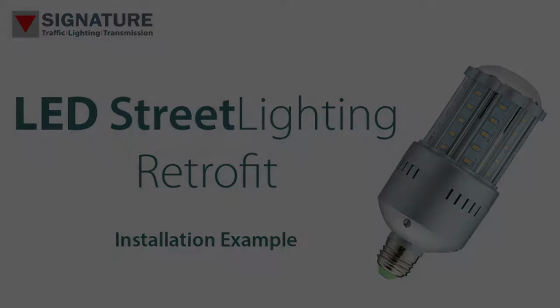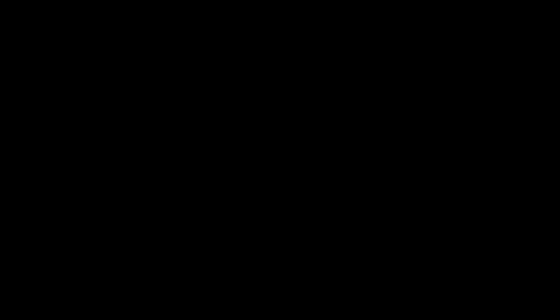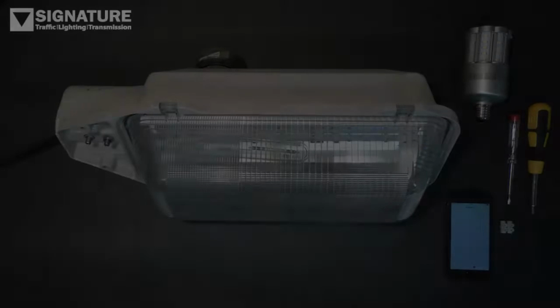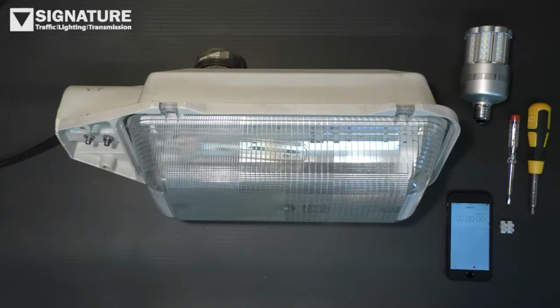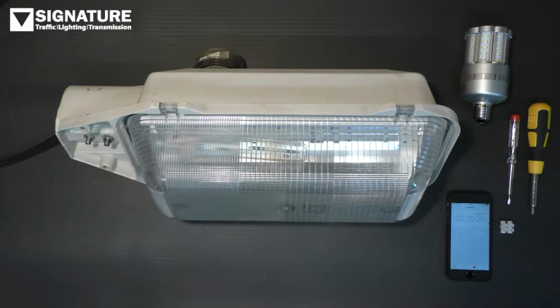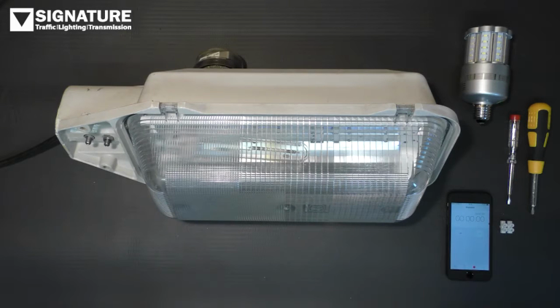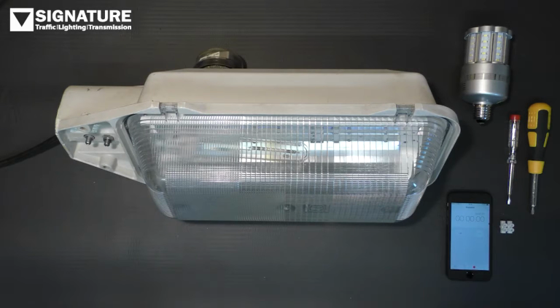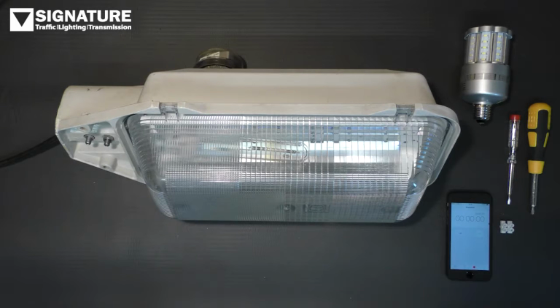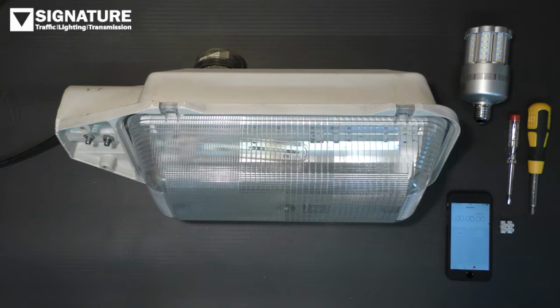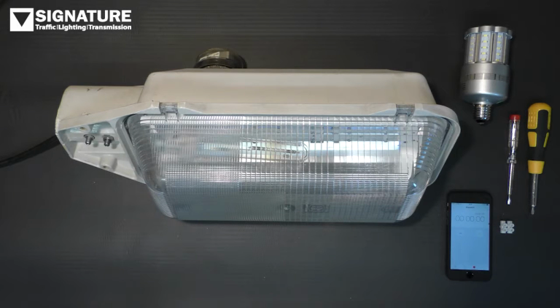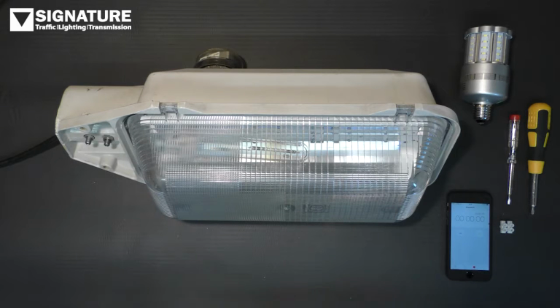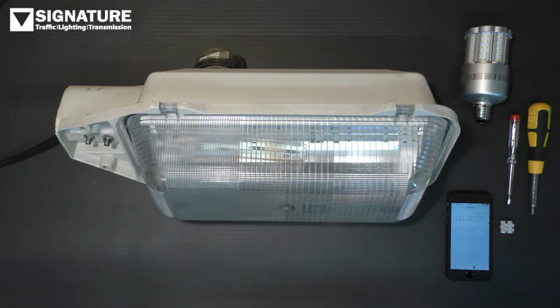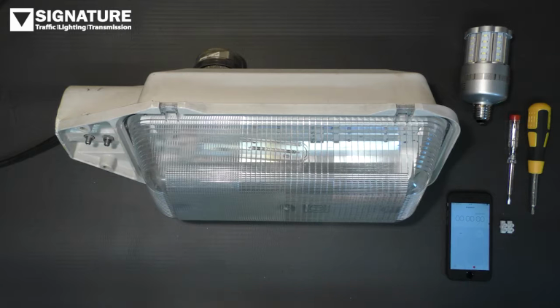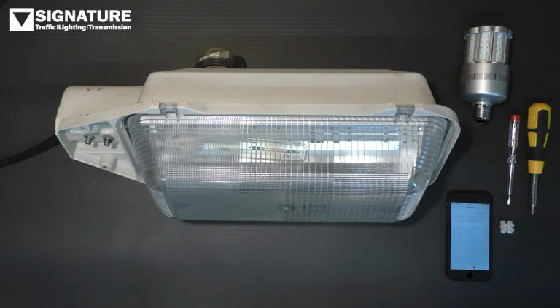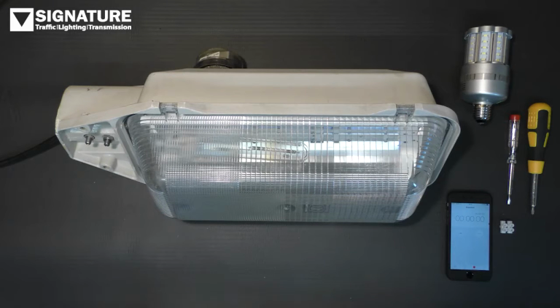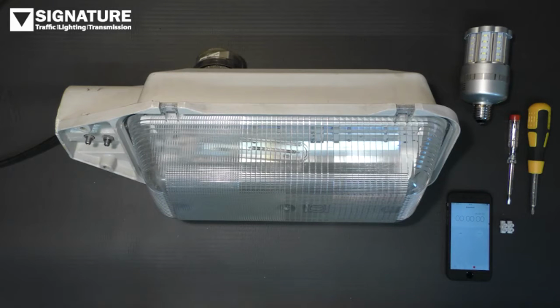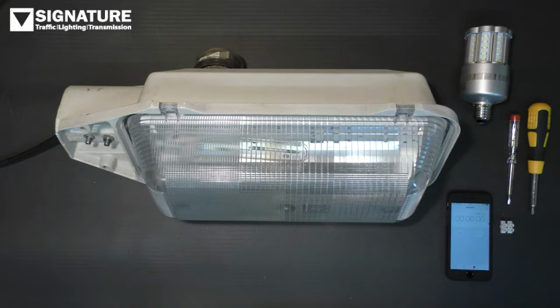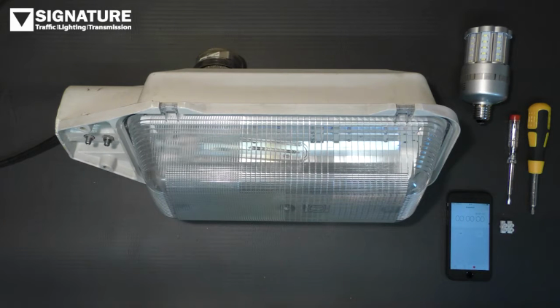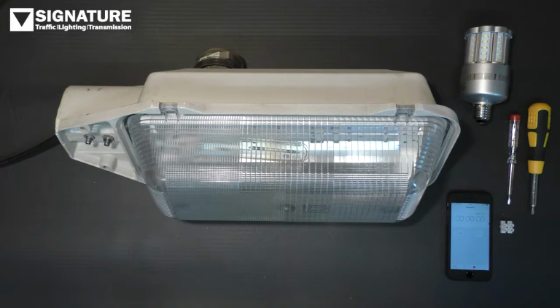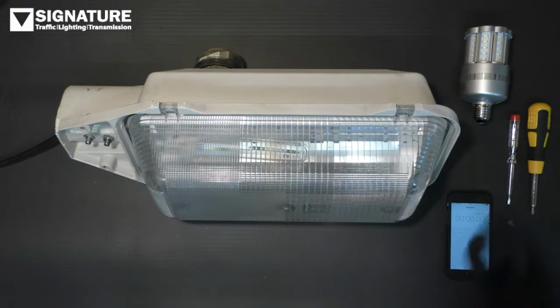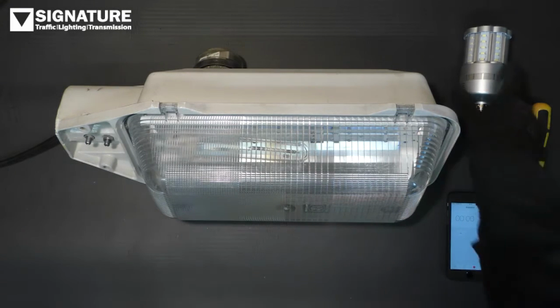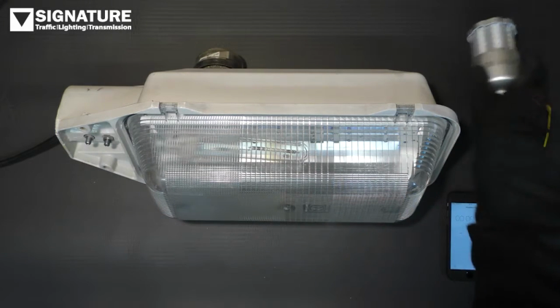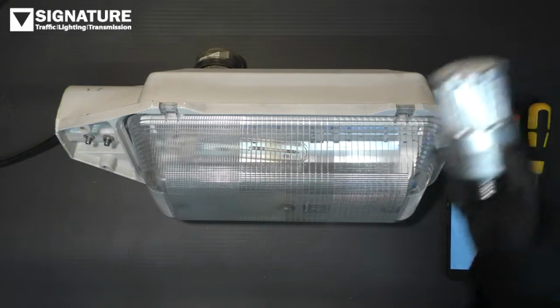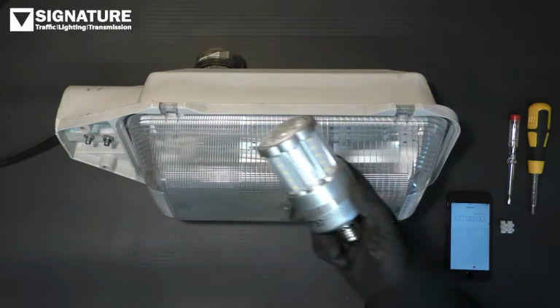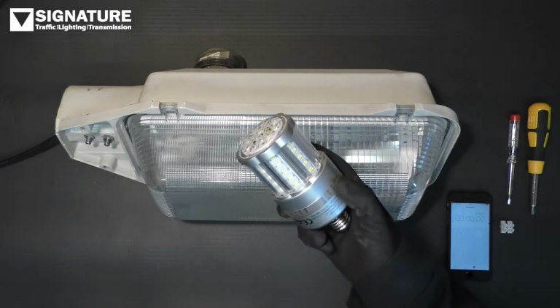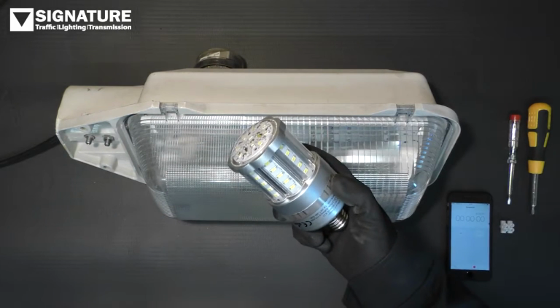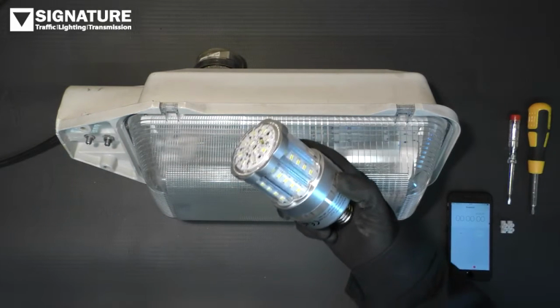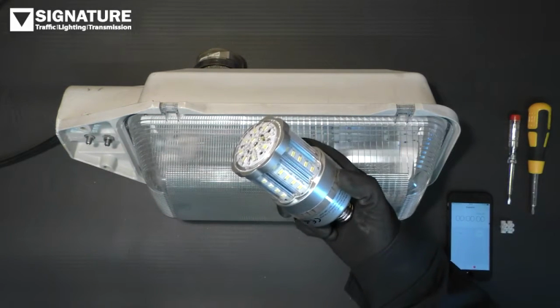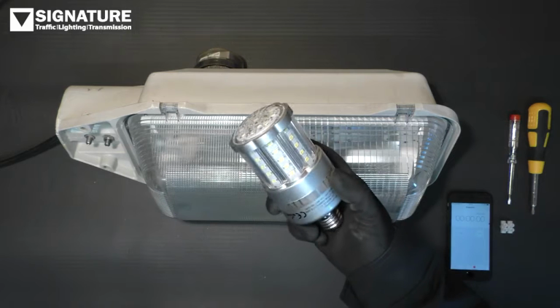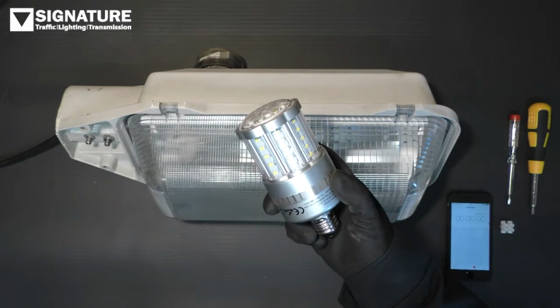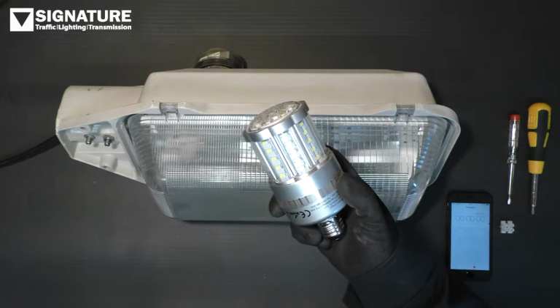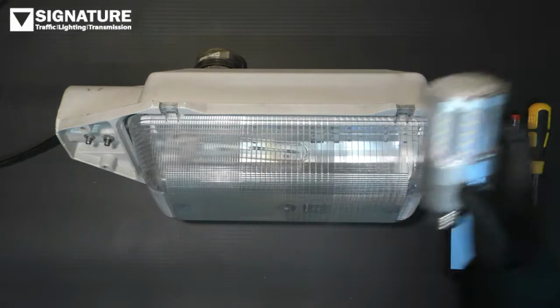This is a short video on how to upgrade your existing SON street lamps to LED using our new LED retrofit lamps.